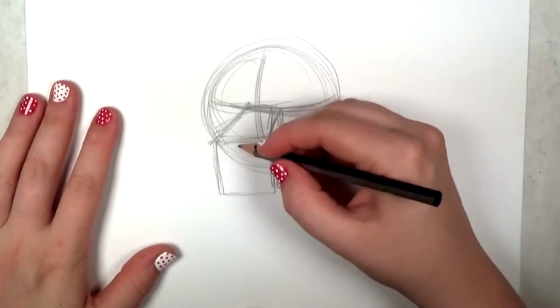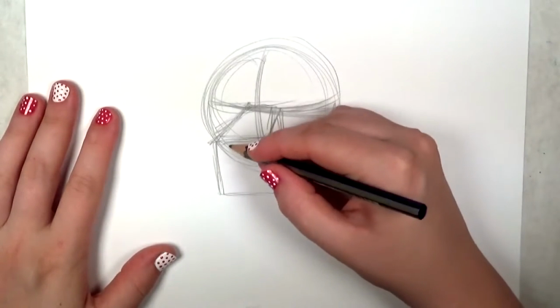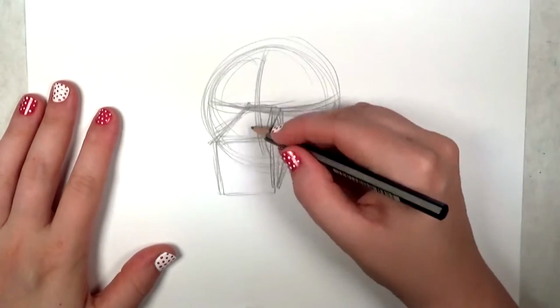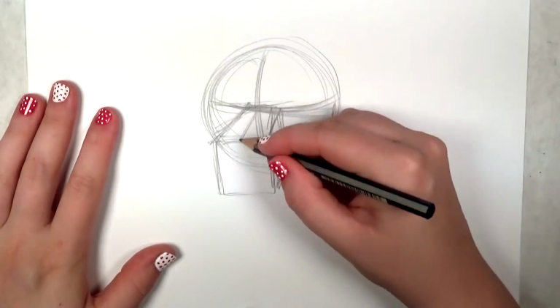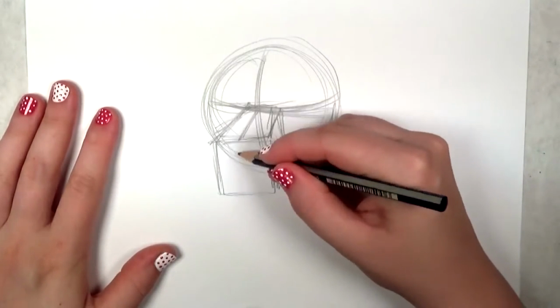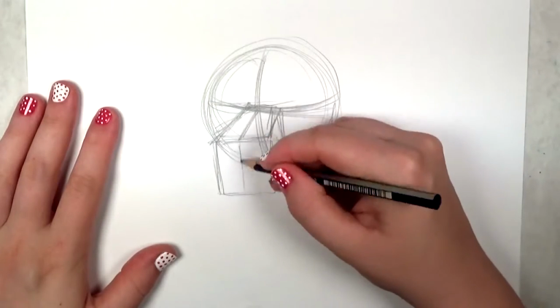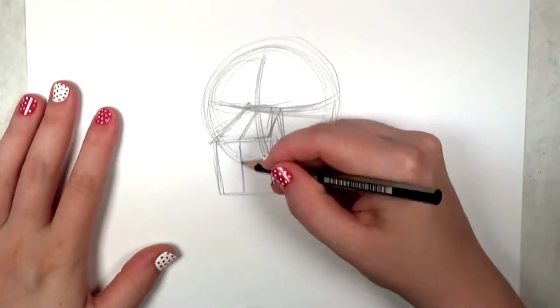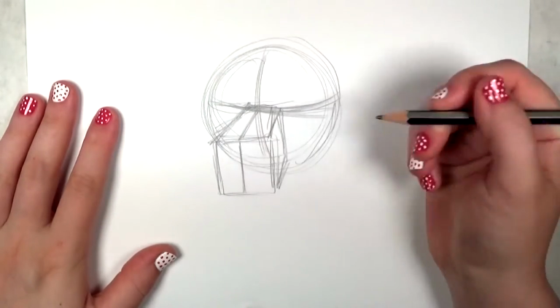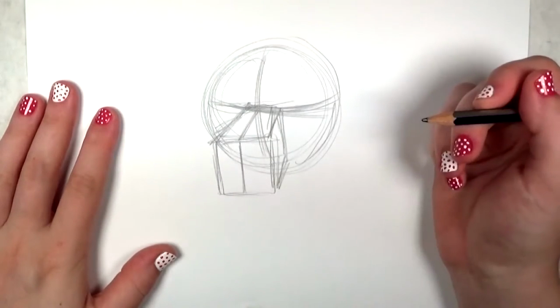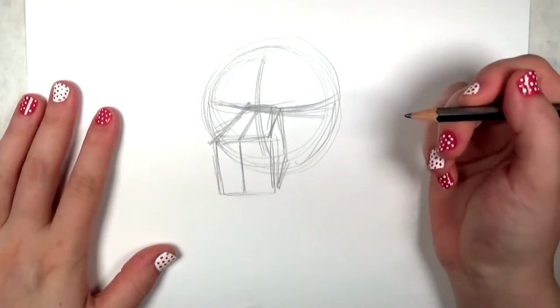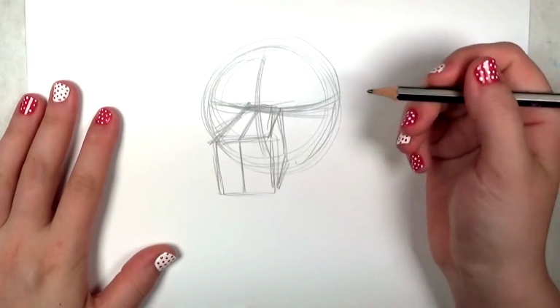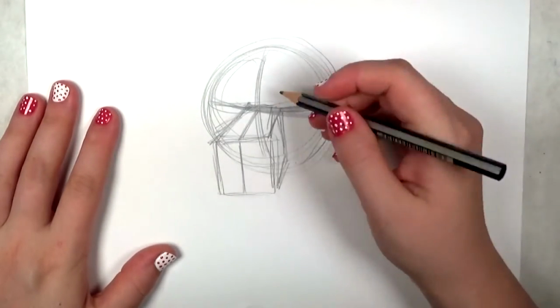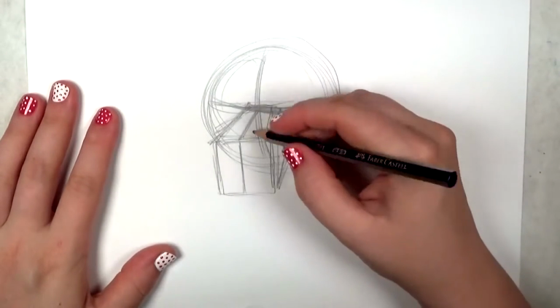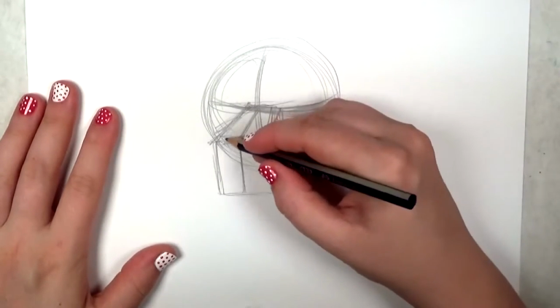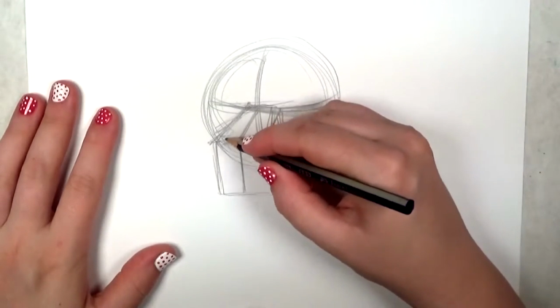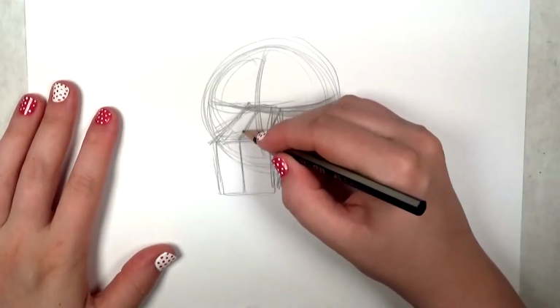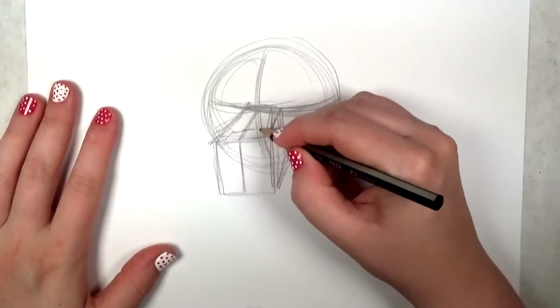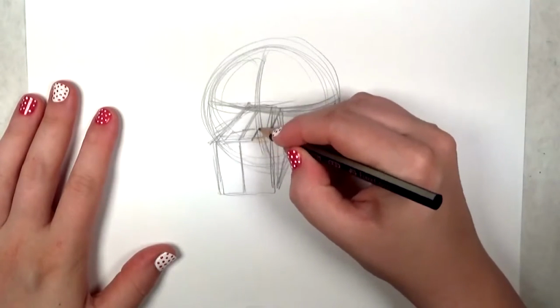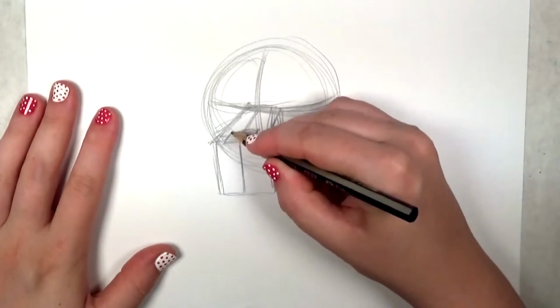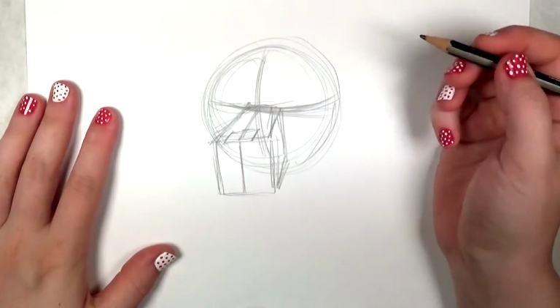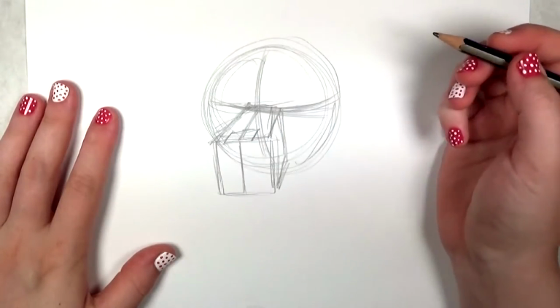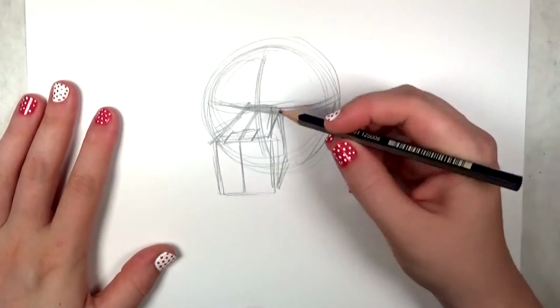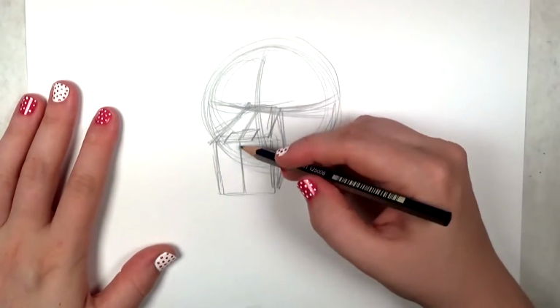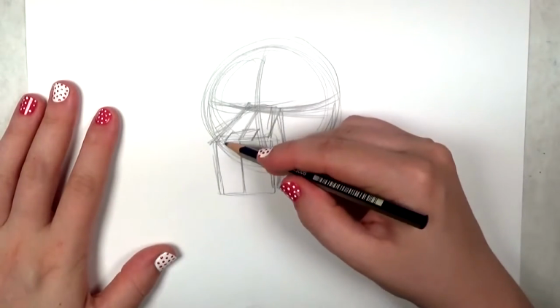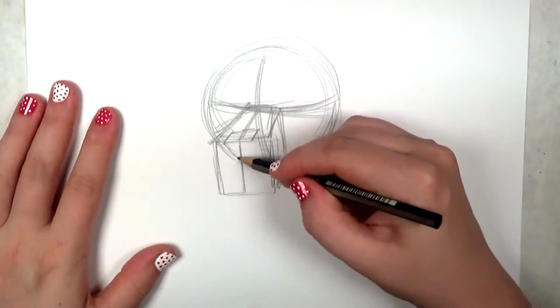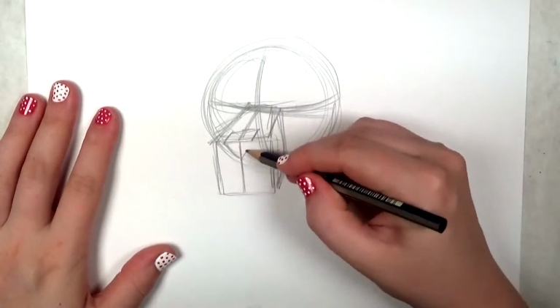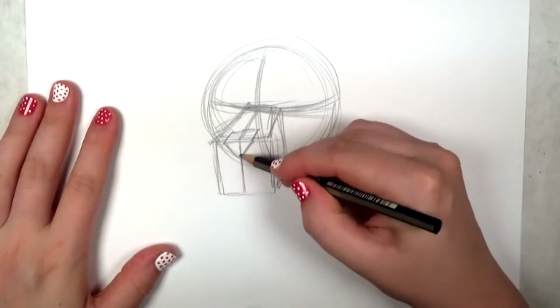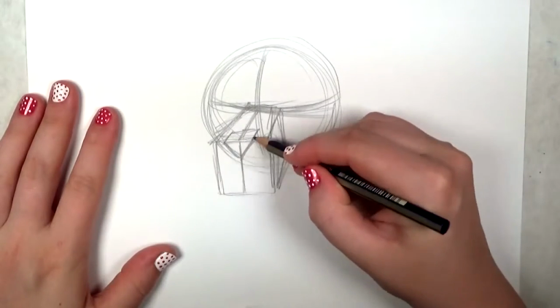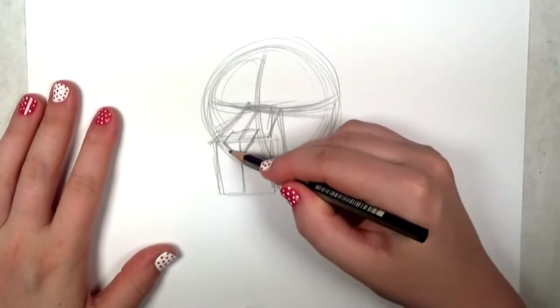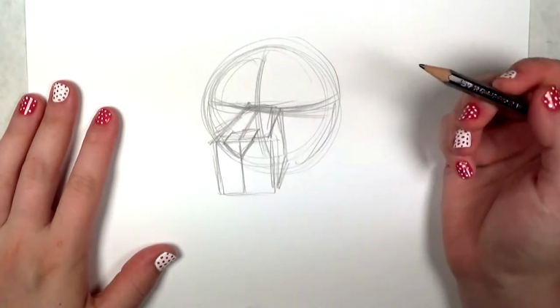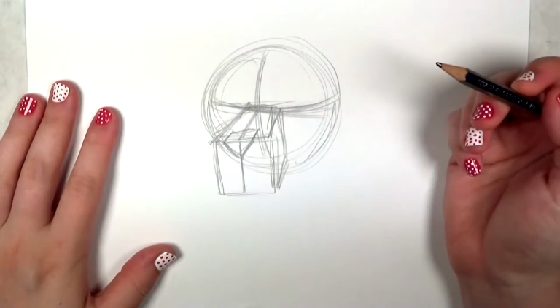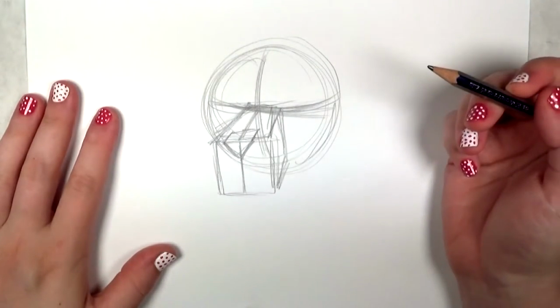I'm going to go ahead and divide that box shape in half so I can align the nose properly. Because this is a three-dimensional form, I'm just doing a very basic three-dimensional nose shape there.